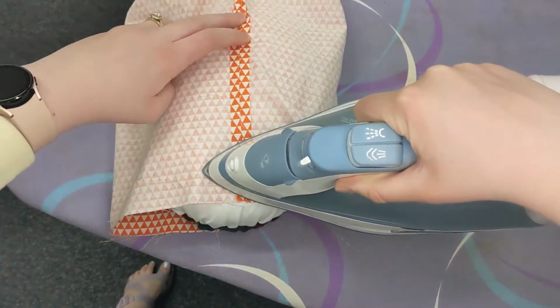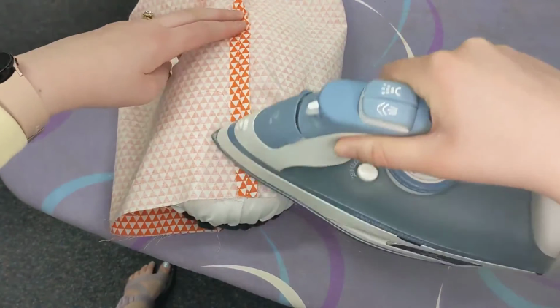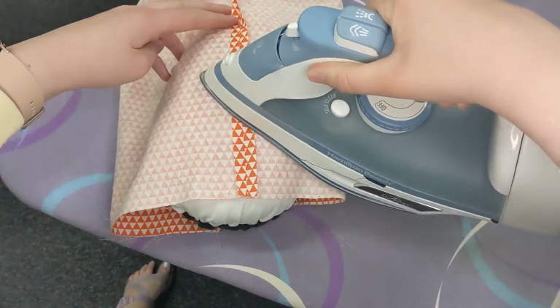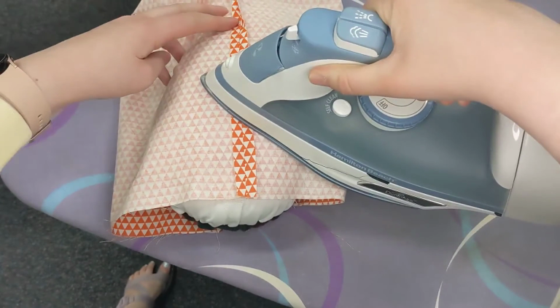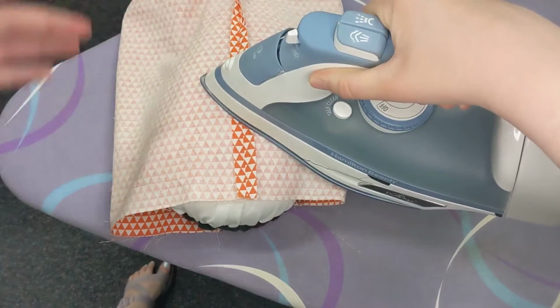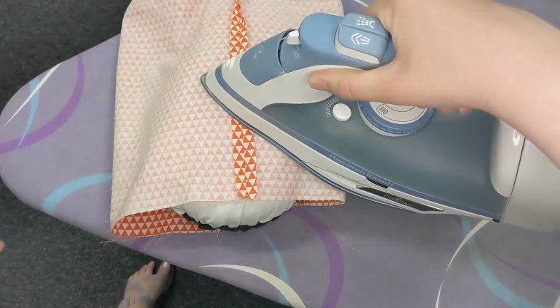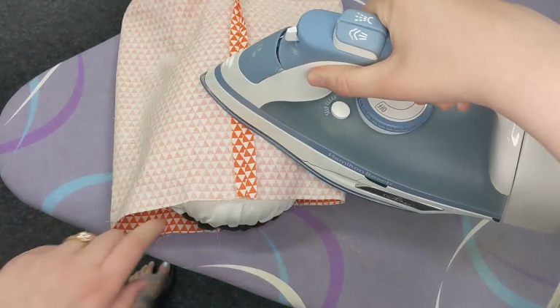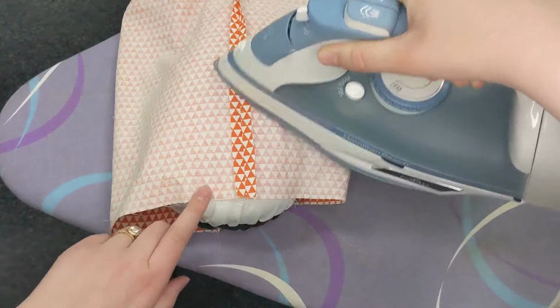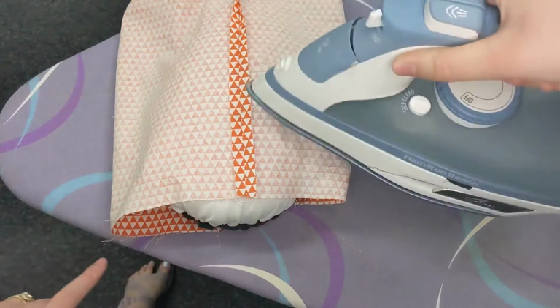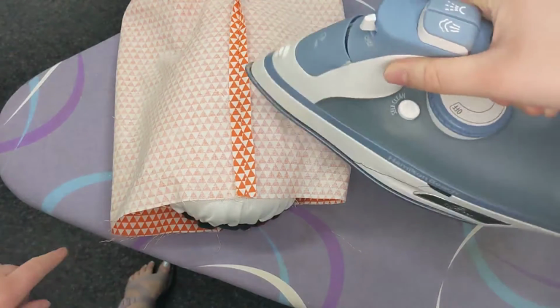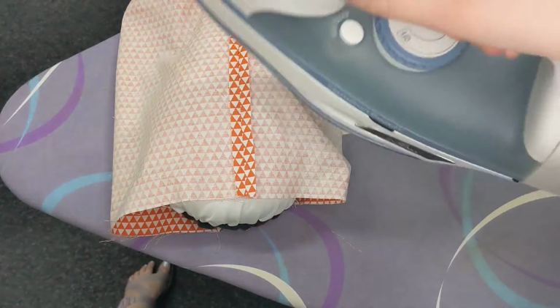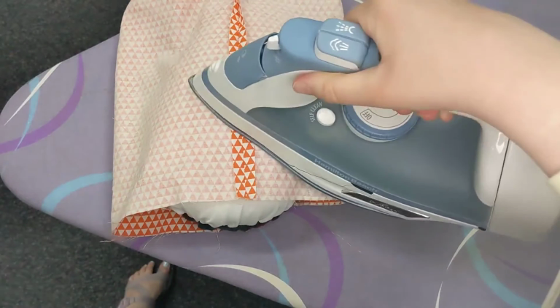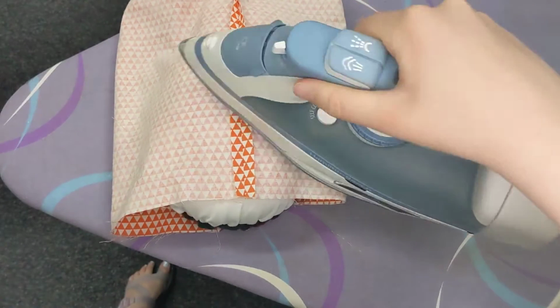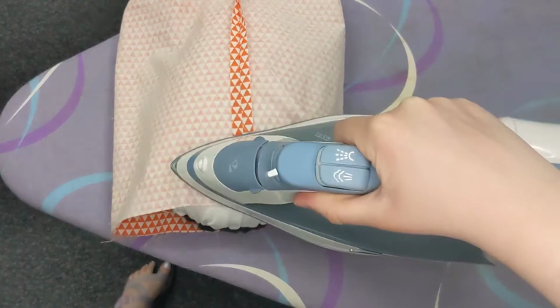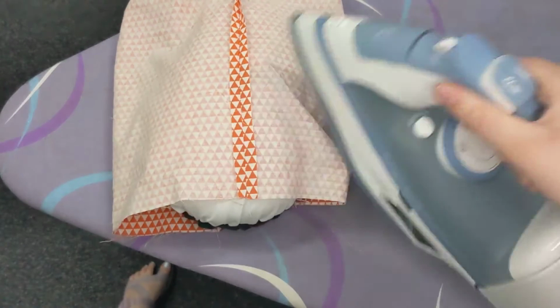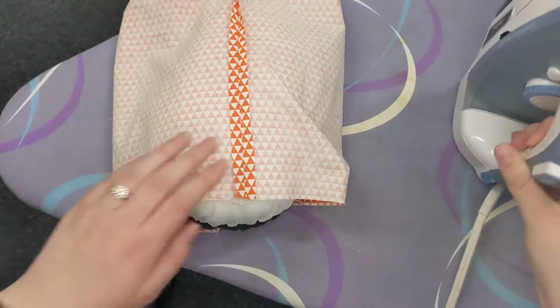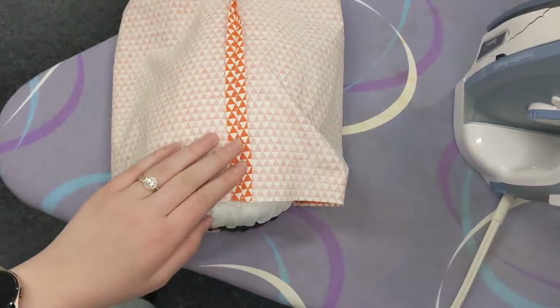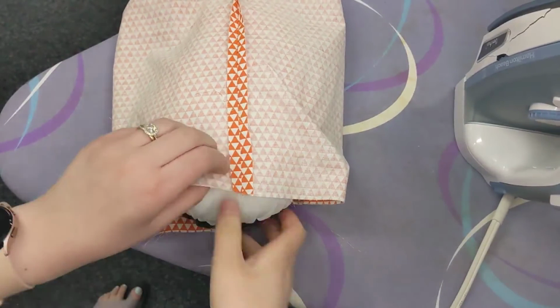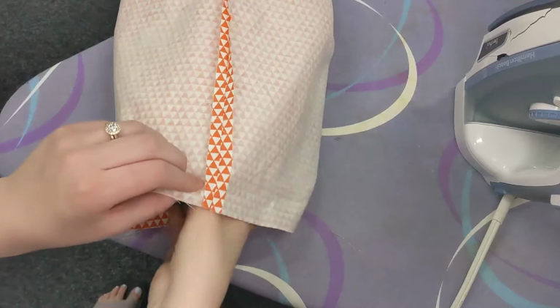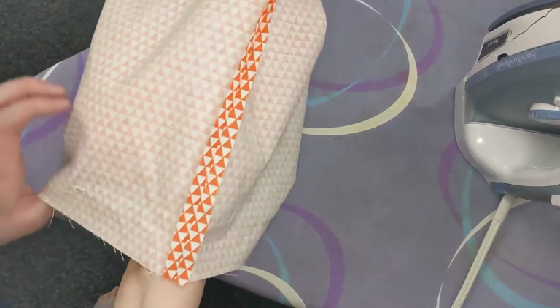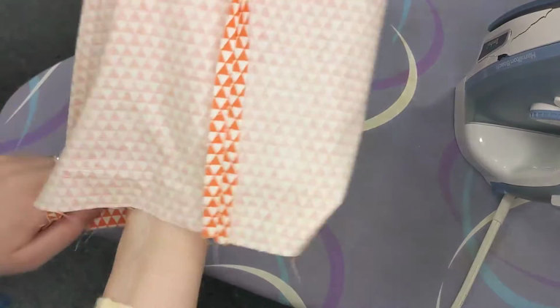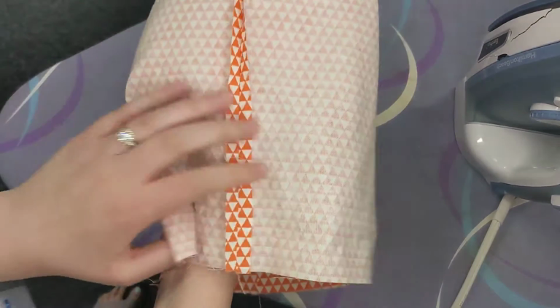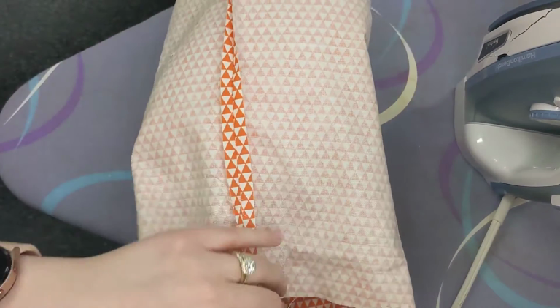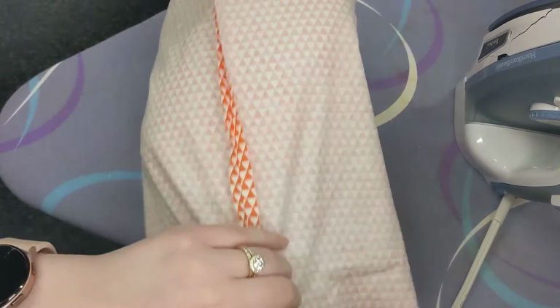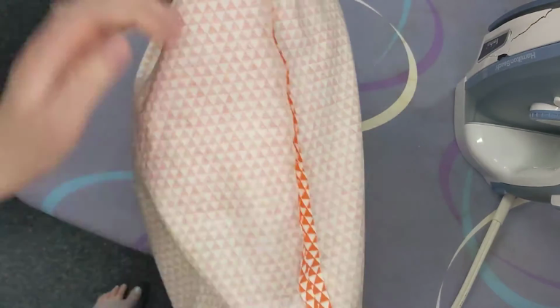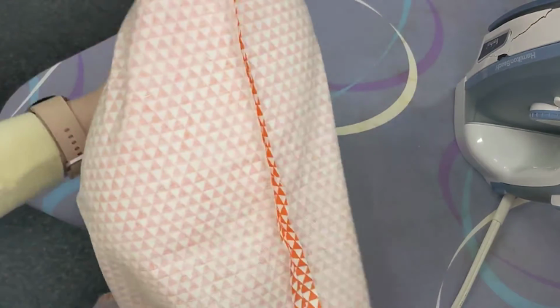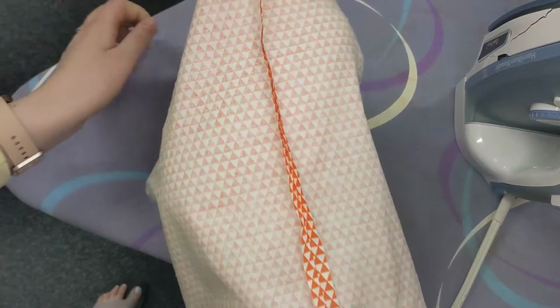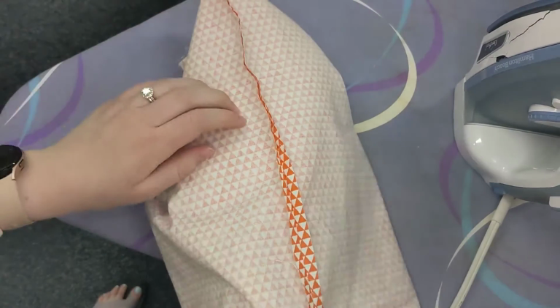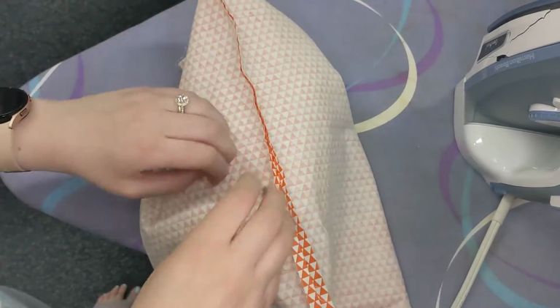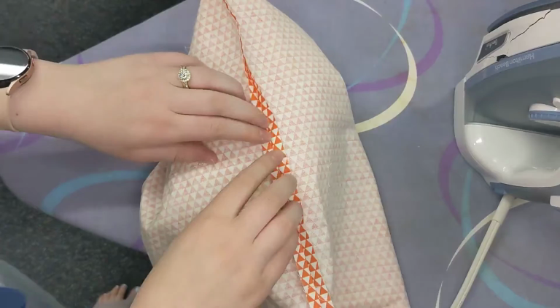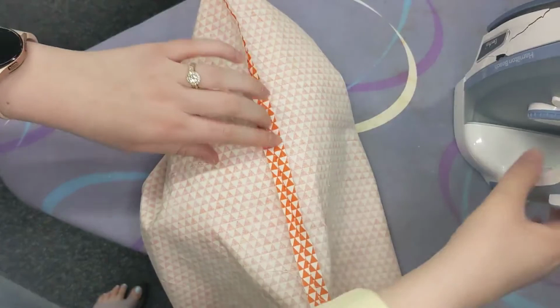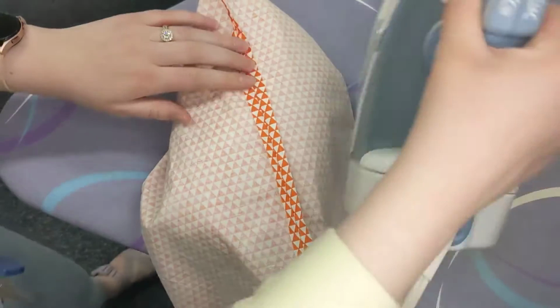Remember, ironing is a side to side movement. Pressing is an up and down movement, and we want to be pressing here so that we don't get our fabric off grain. So make sure that you are pressing going up and down instead of side to side as you do this.